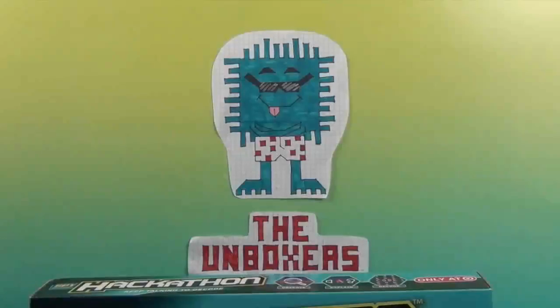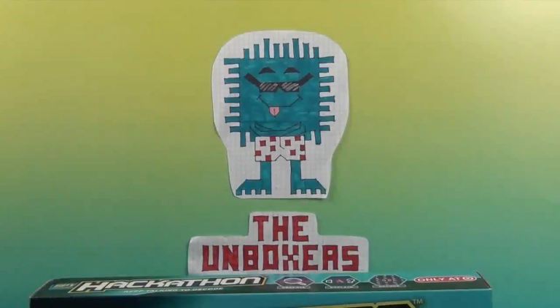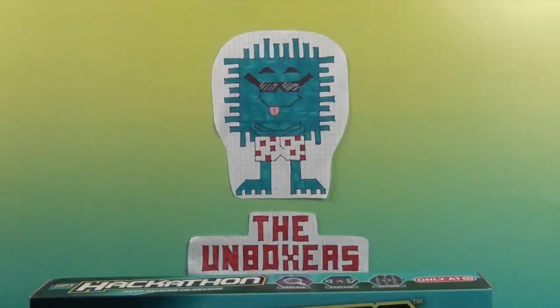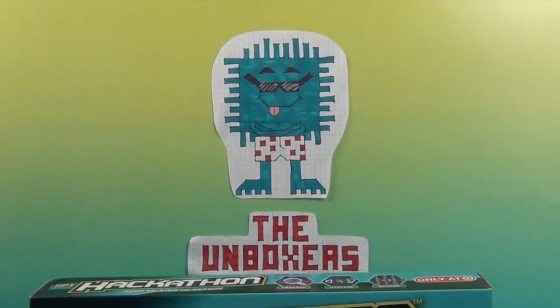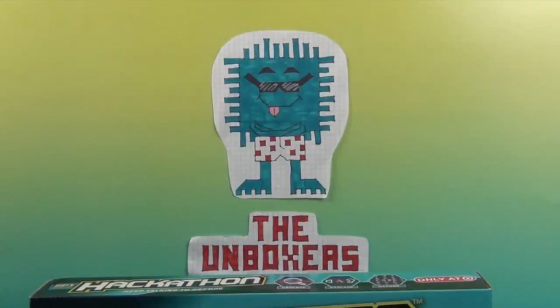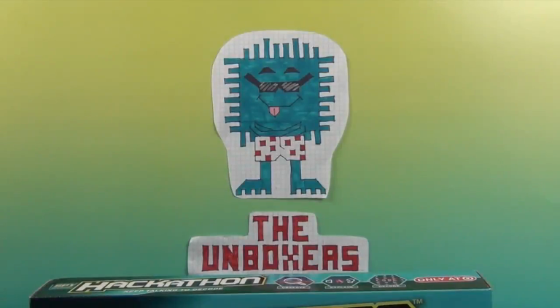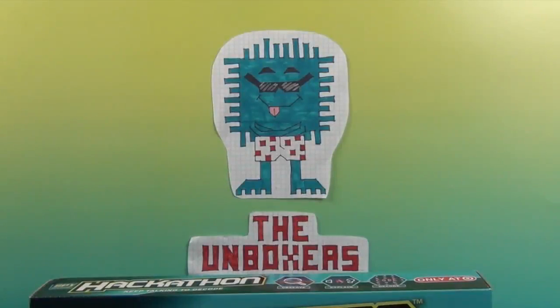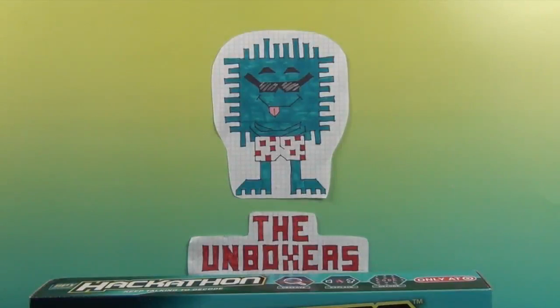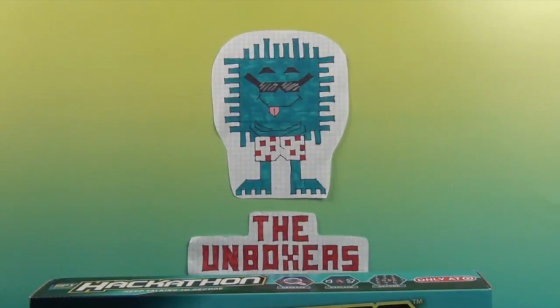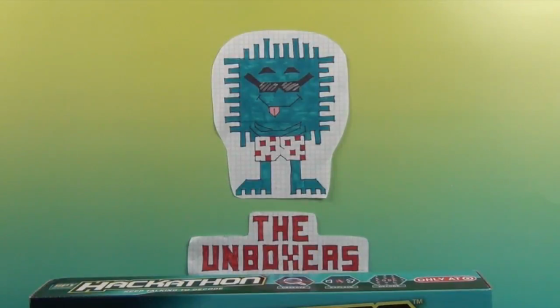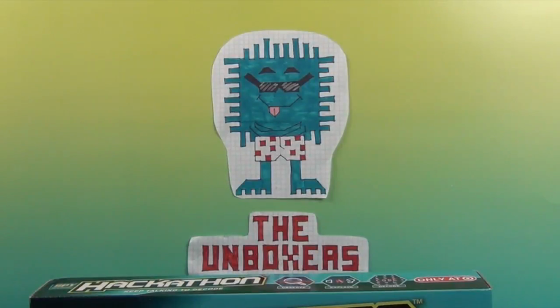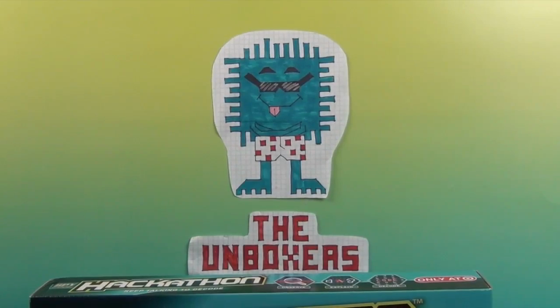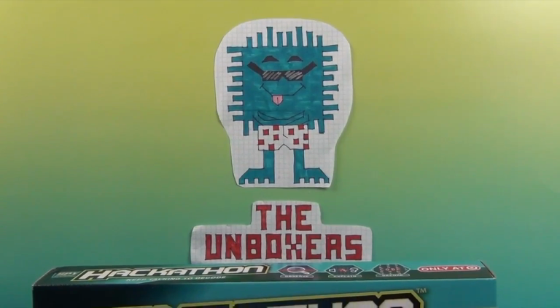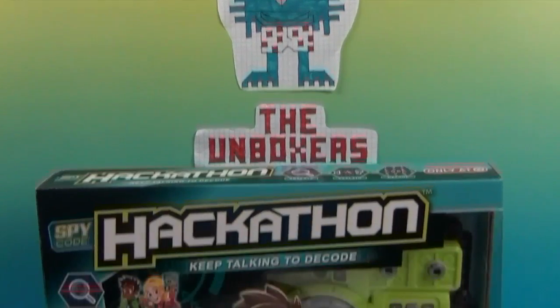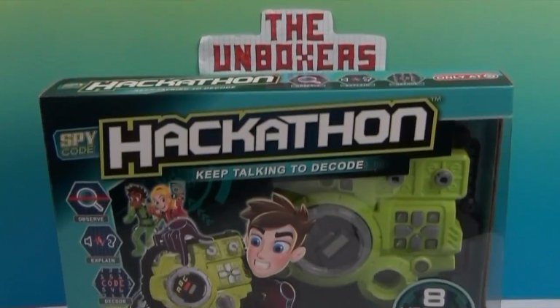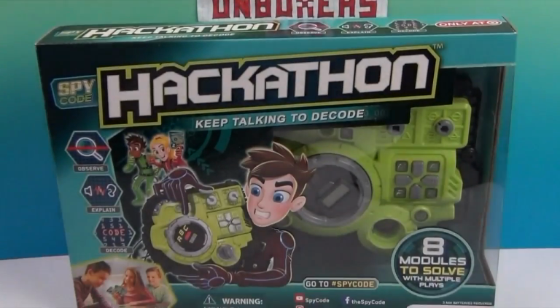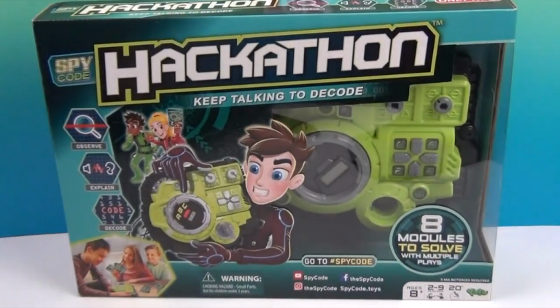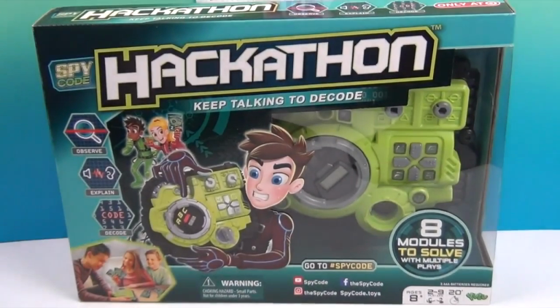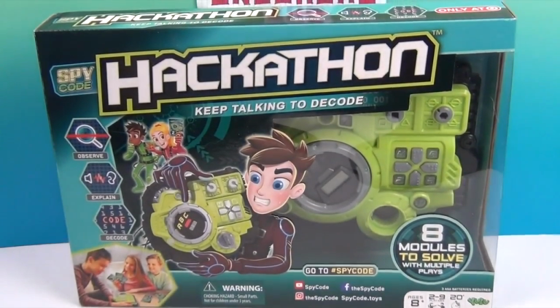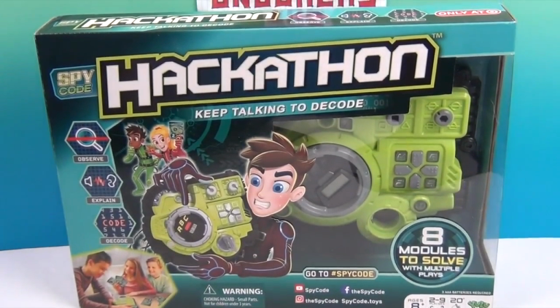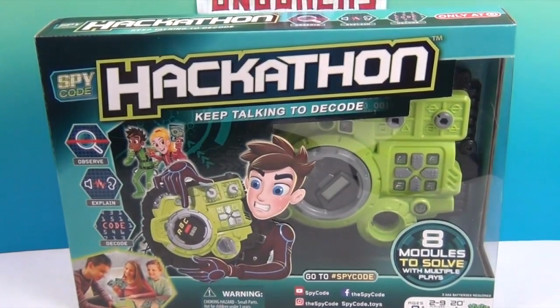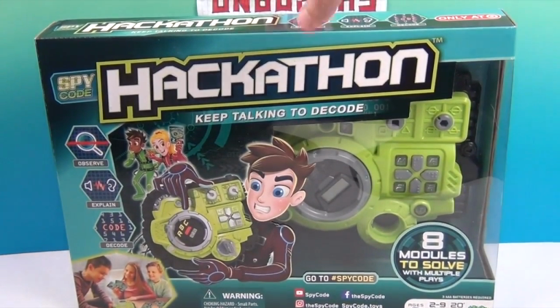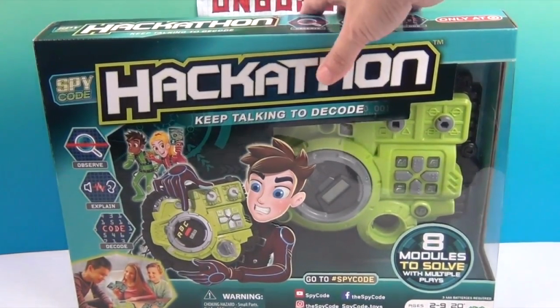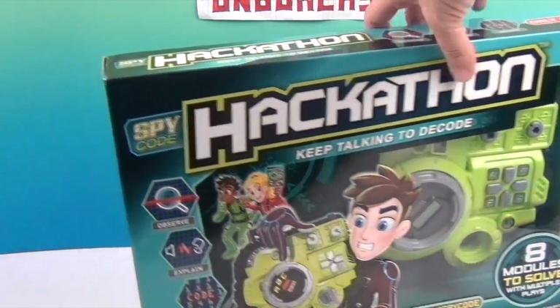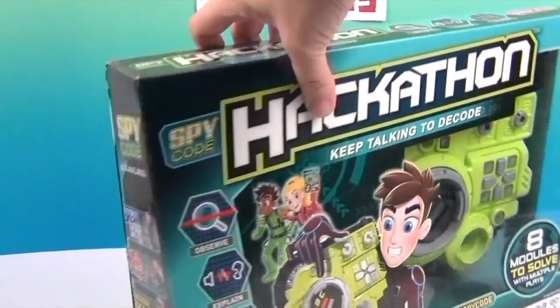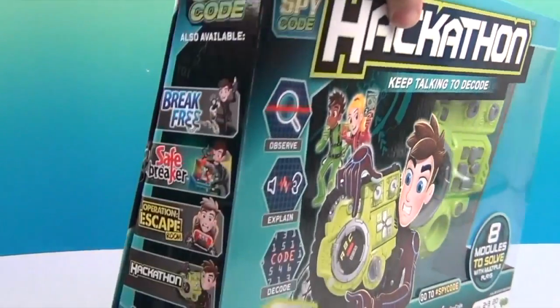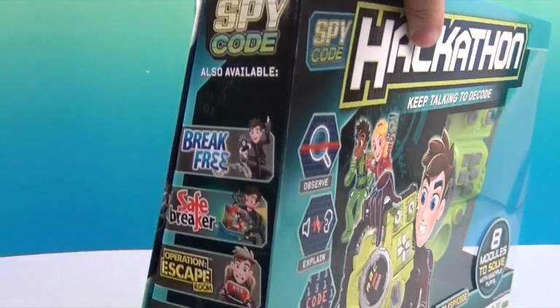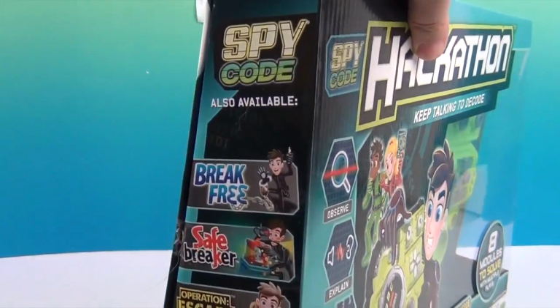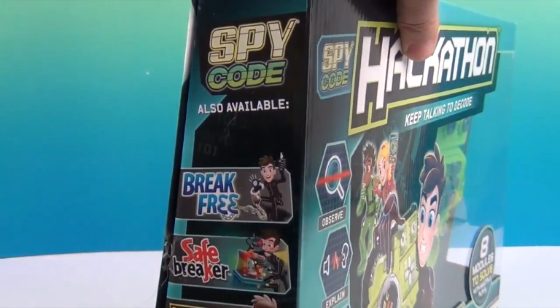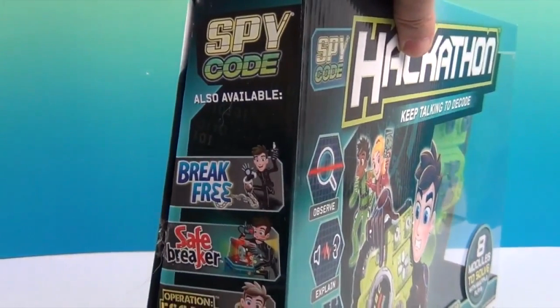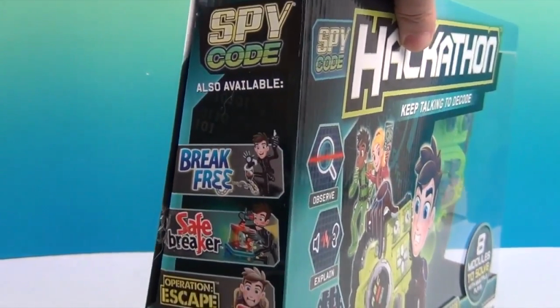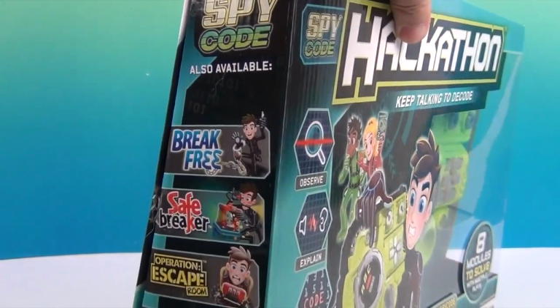Hello and welcome back to the Unboxers! Today we have a new game called Hackathon. Hackathon is one of the newest games in the Spy Code series.